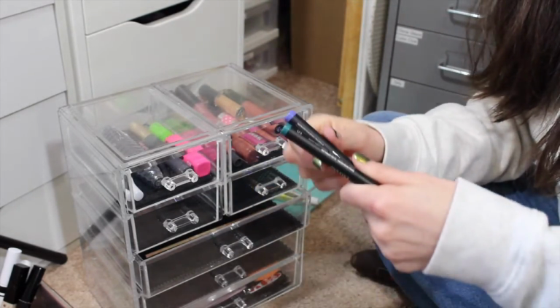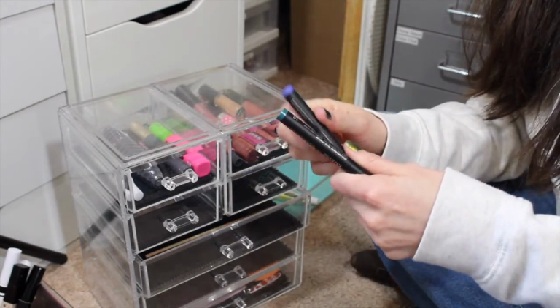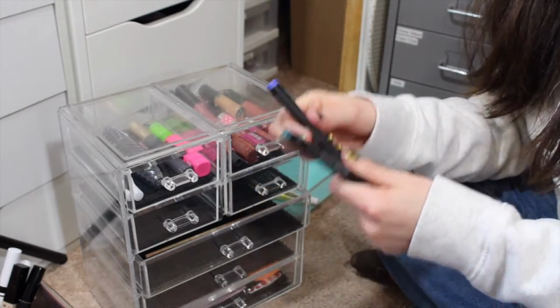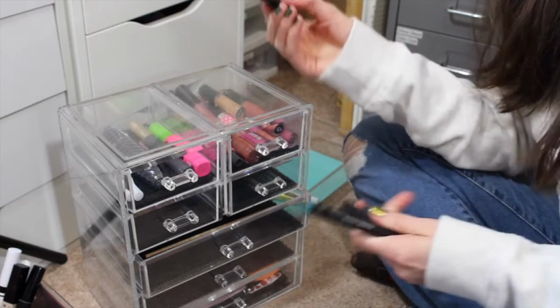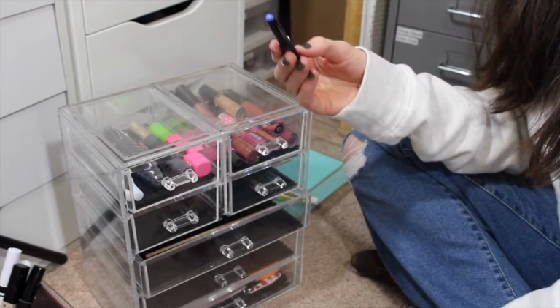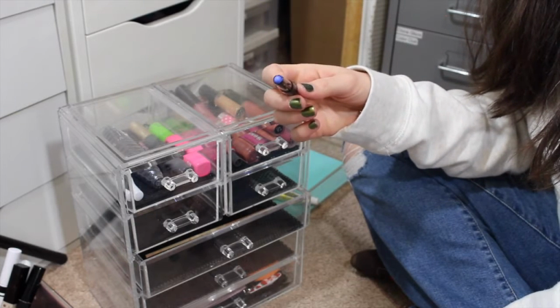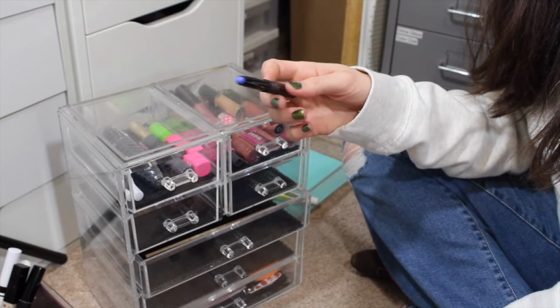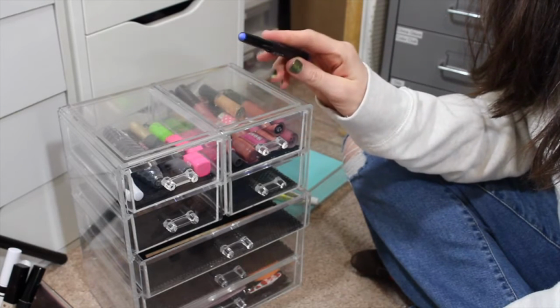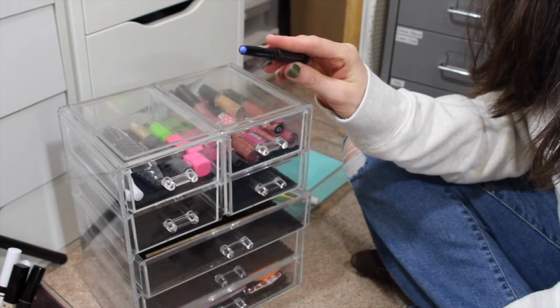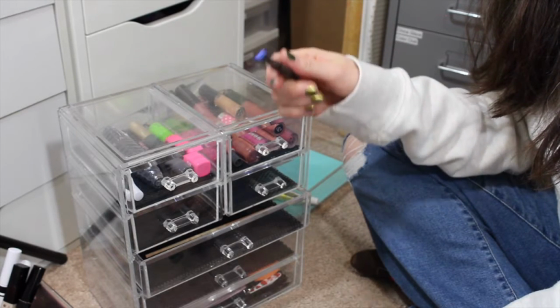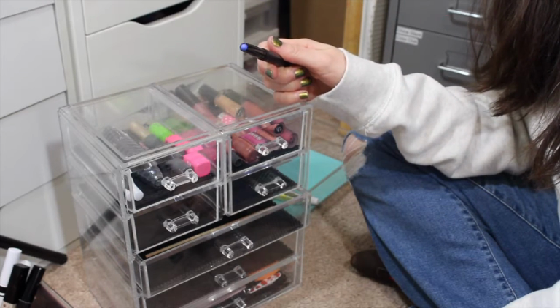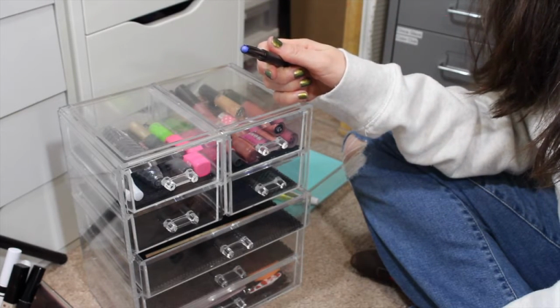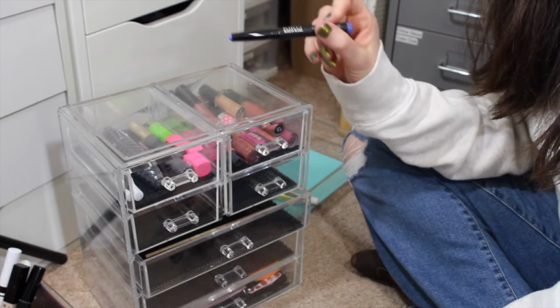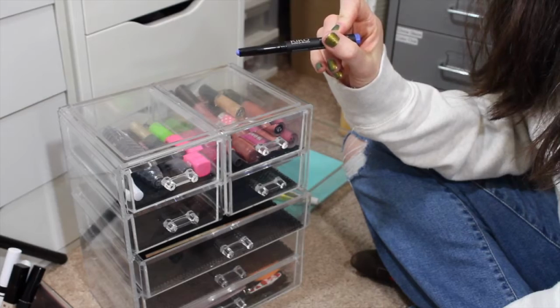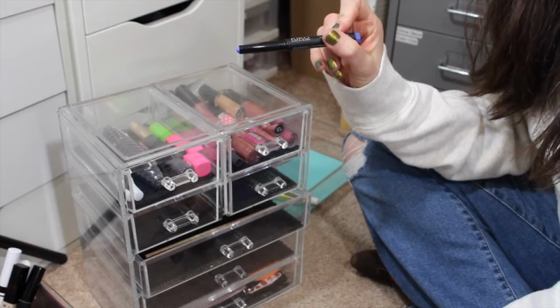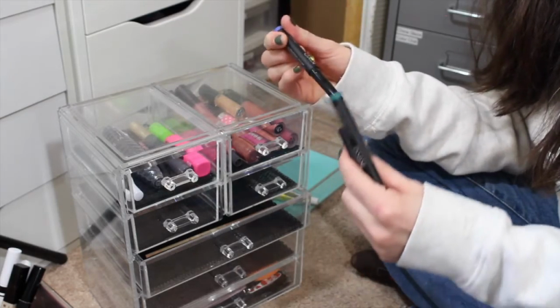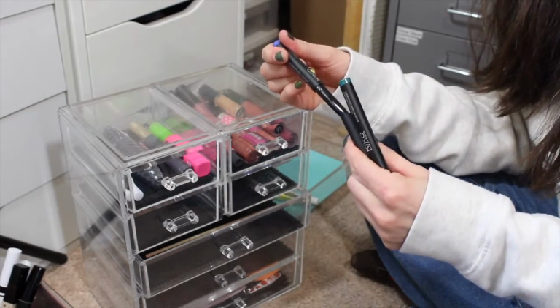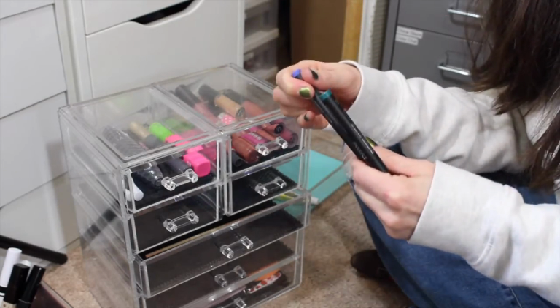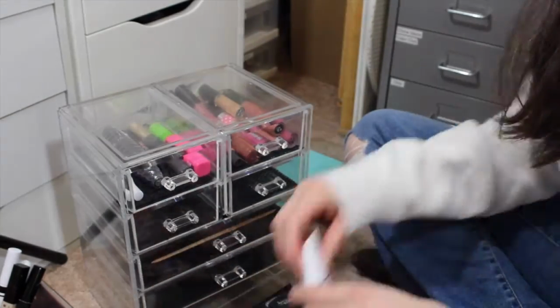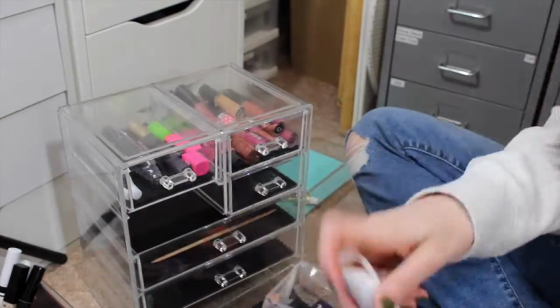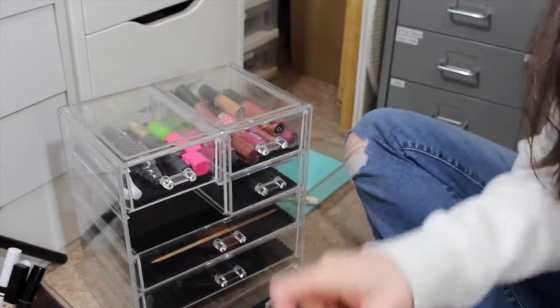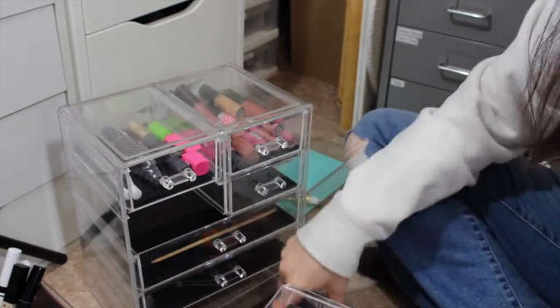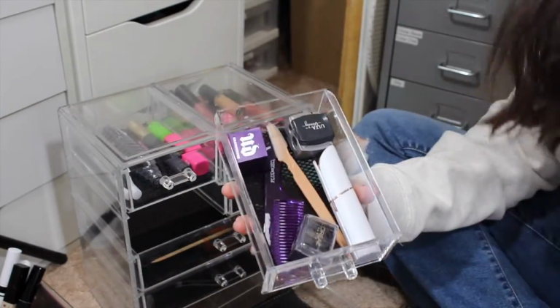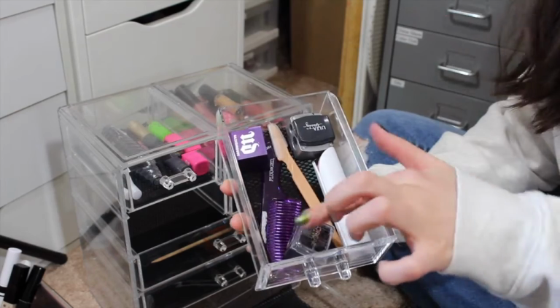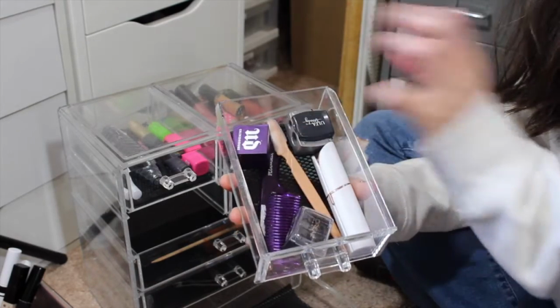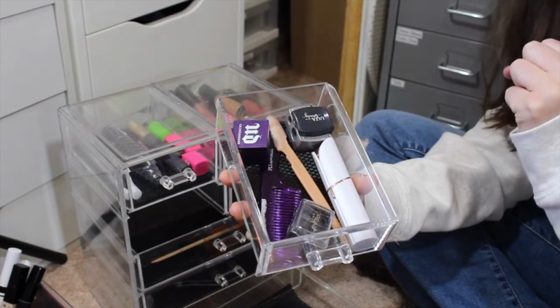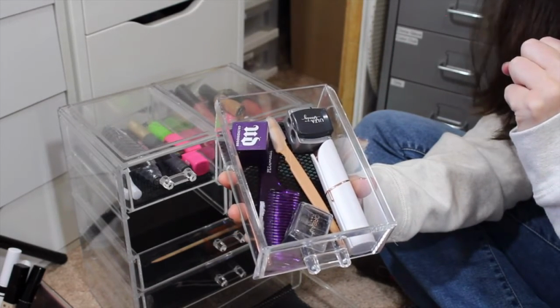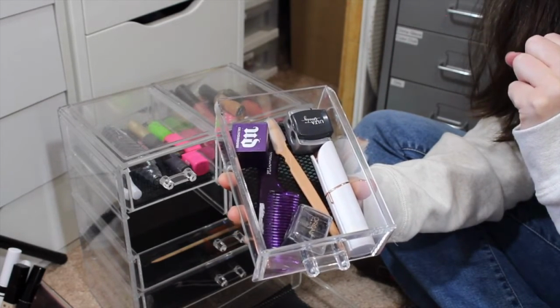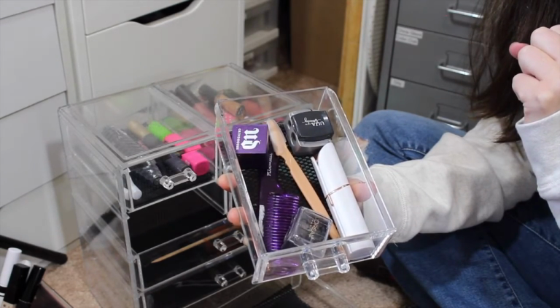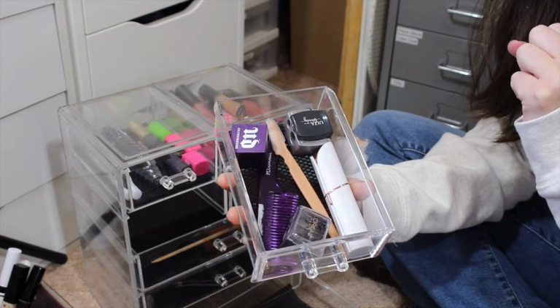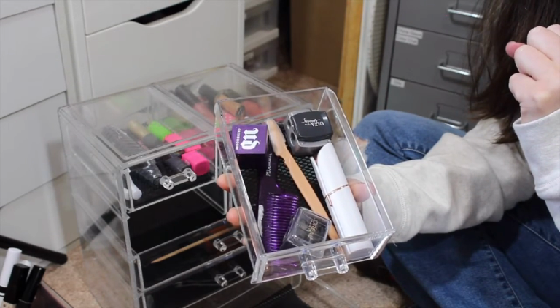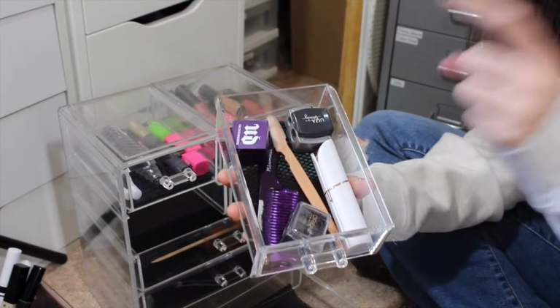Look at how beautiful this periwinkle eye crayon is - who has a periwinkle eye crayon? No one! That's awesome. Do I need three sharpeners in here? Yes.